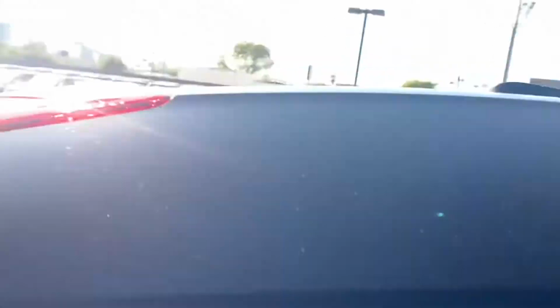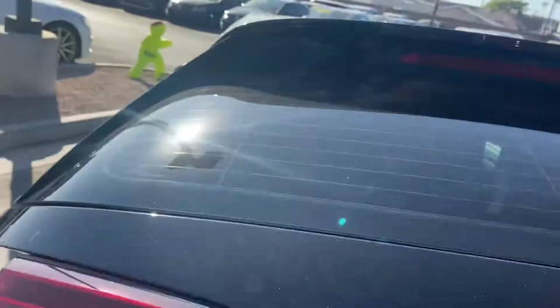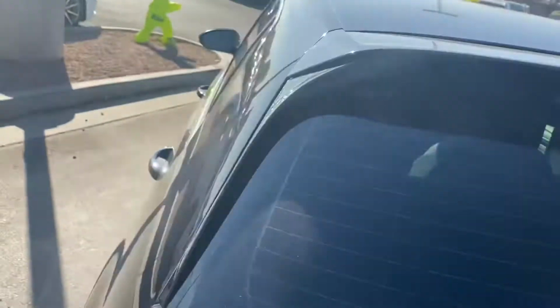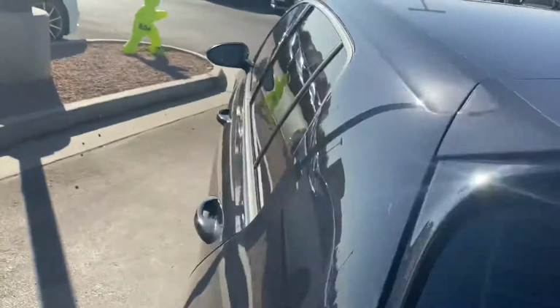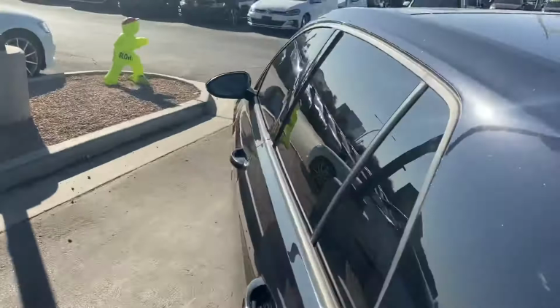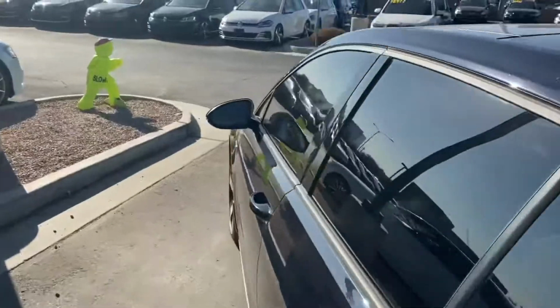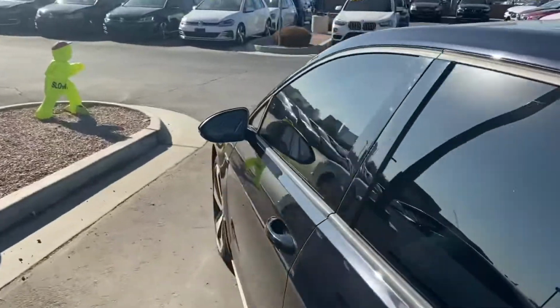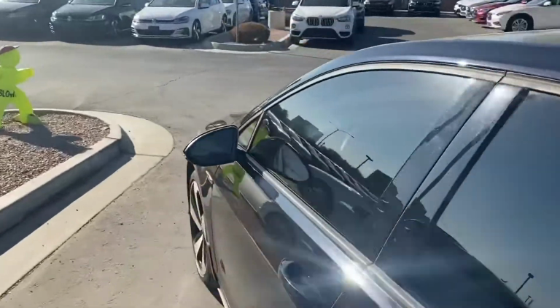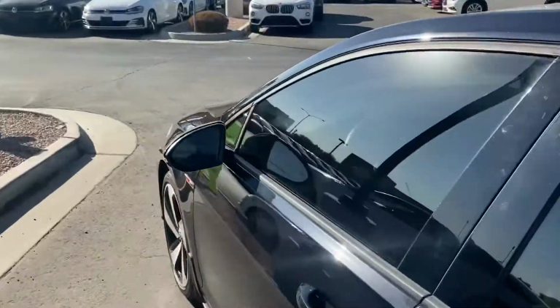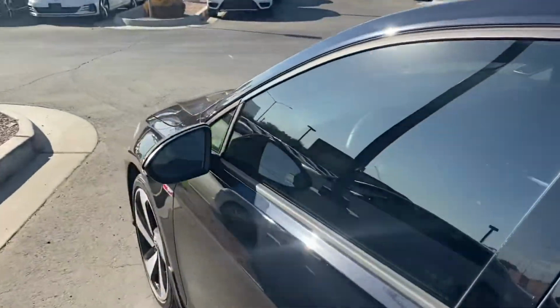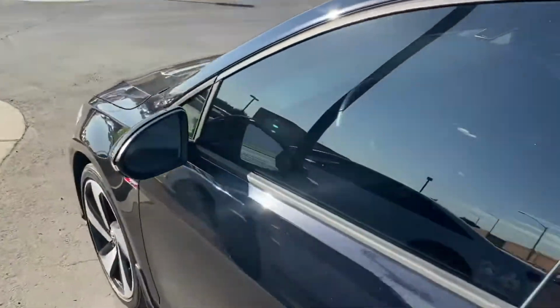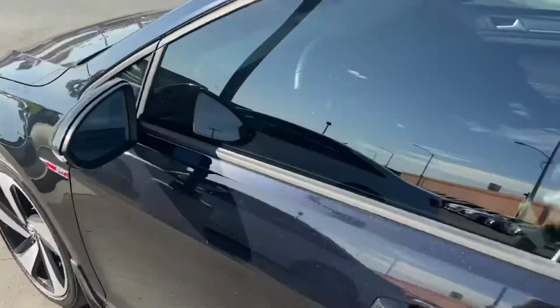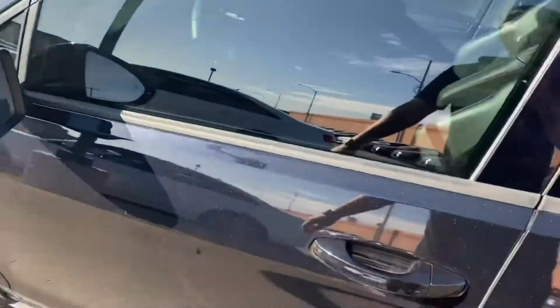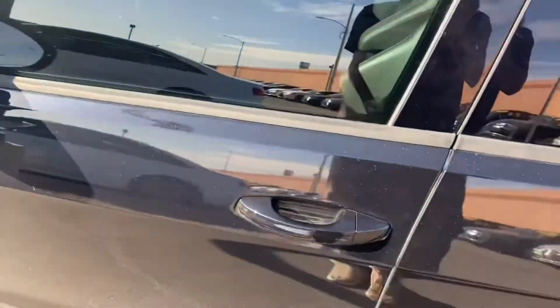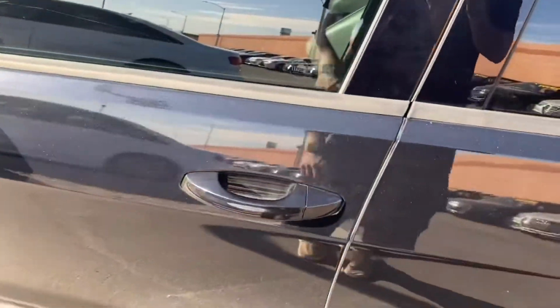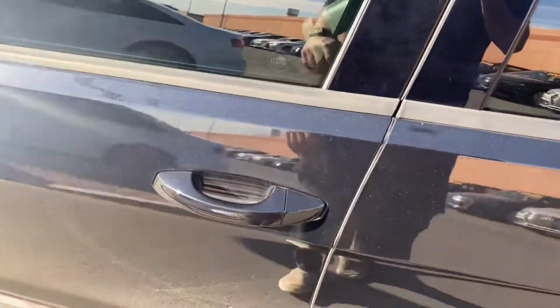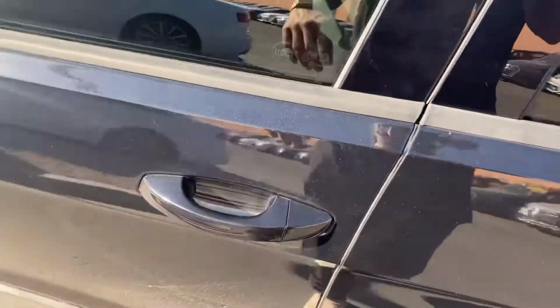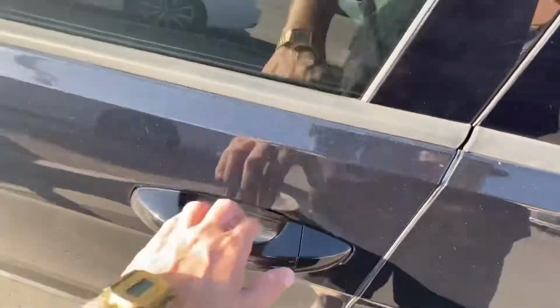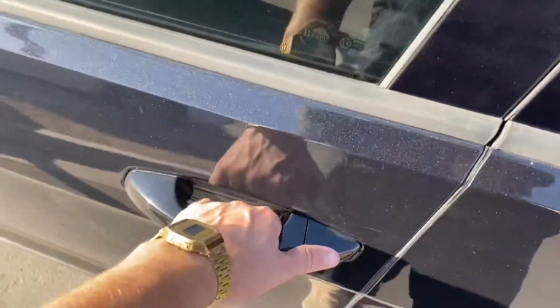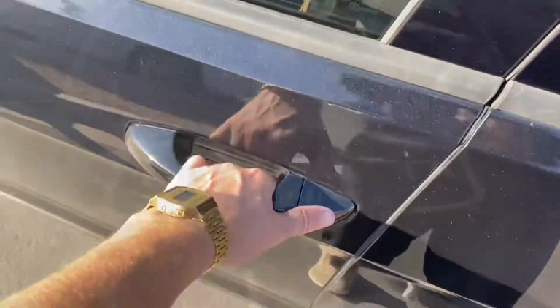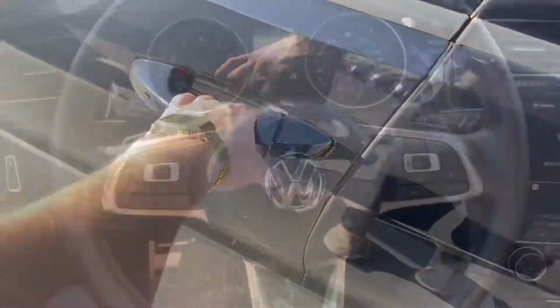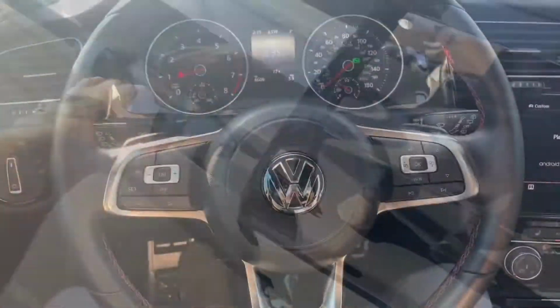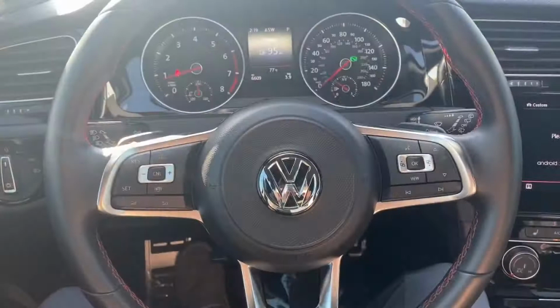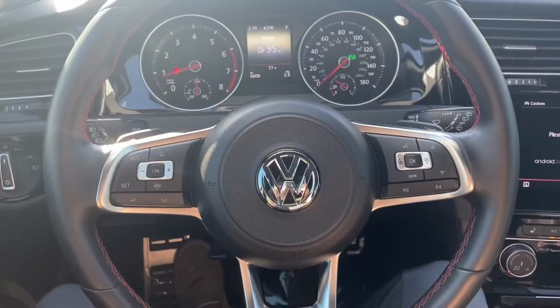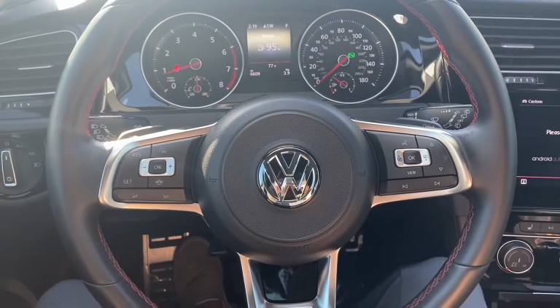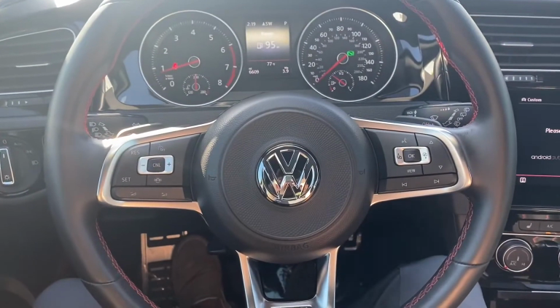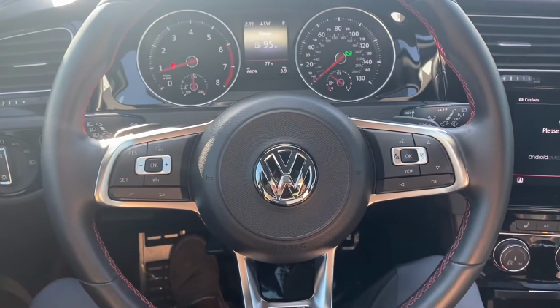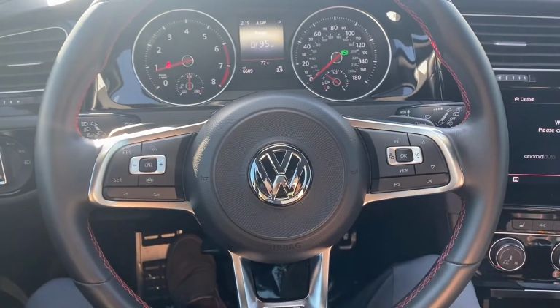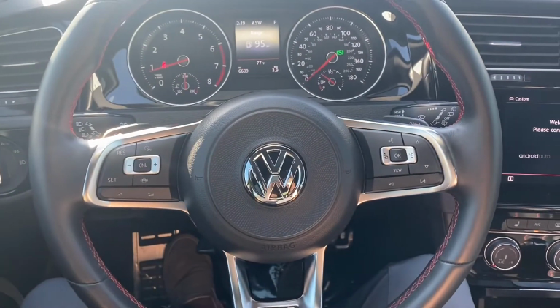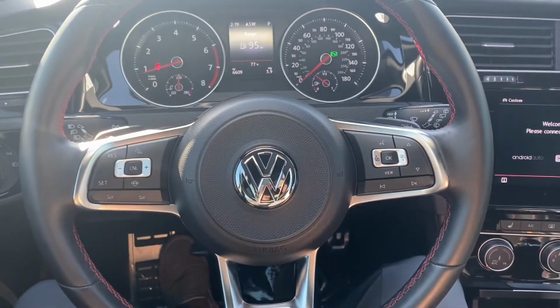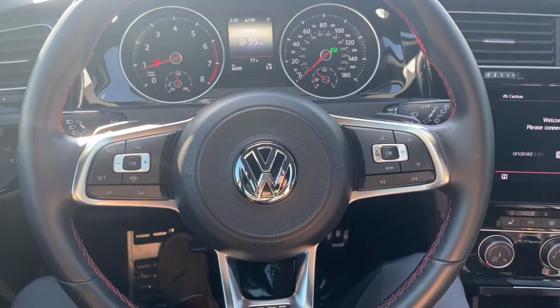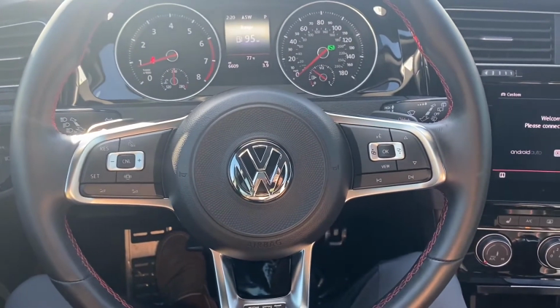It also comes with blind spot monitors on the rear view mirrors as well as keyless entry. Let's take a look at the interior — it looks great in here.